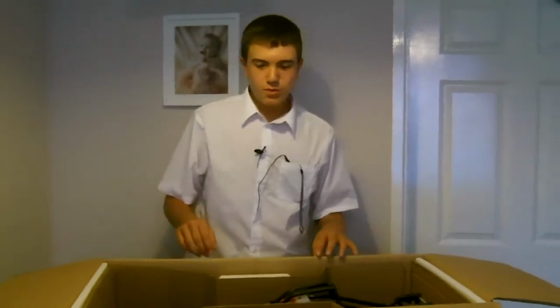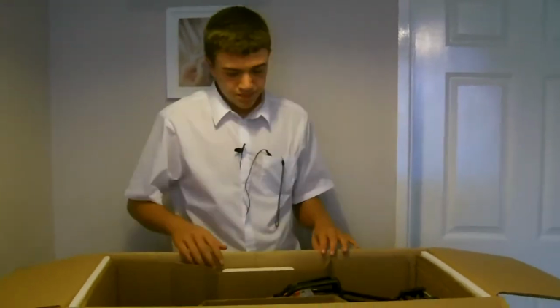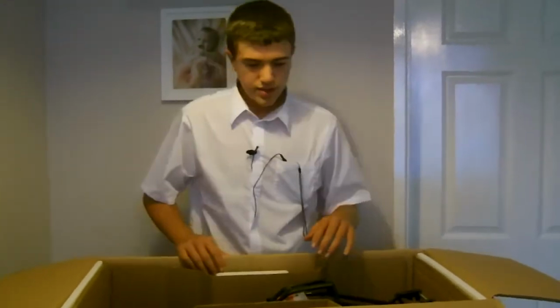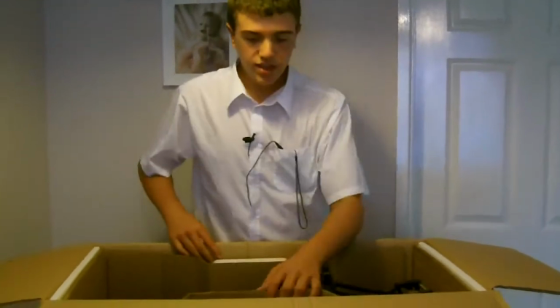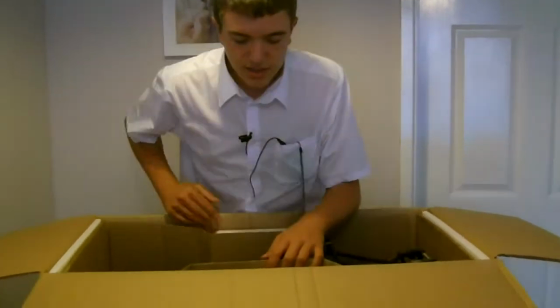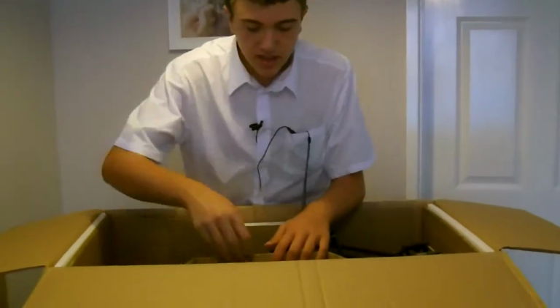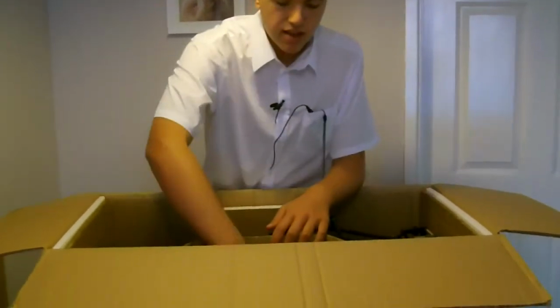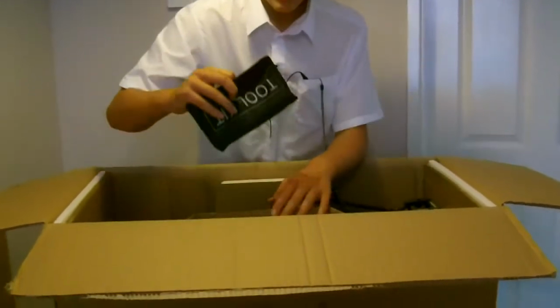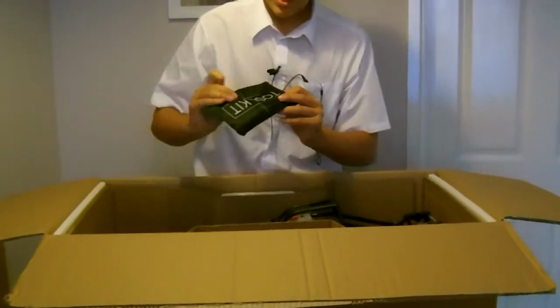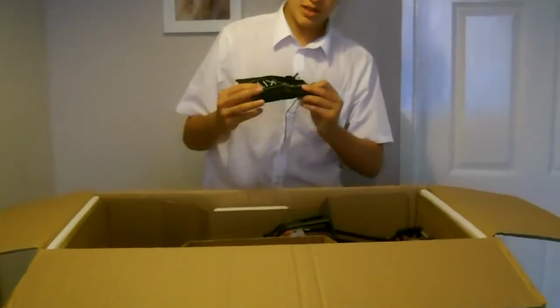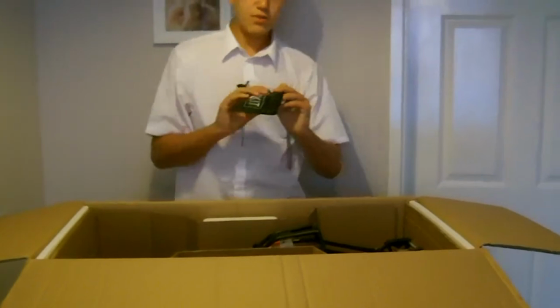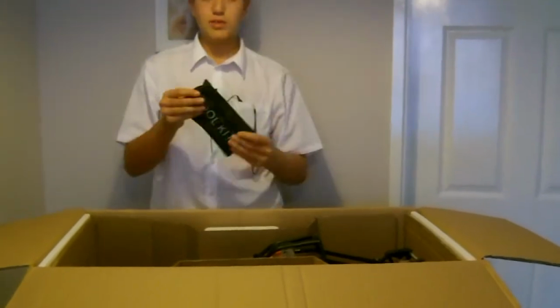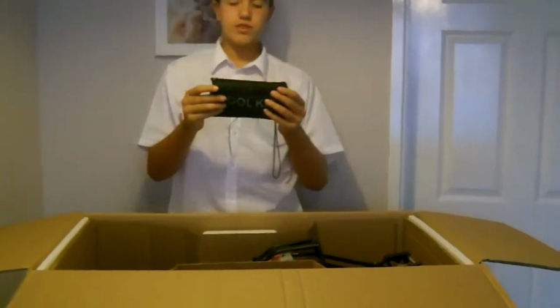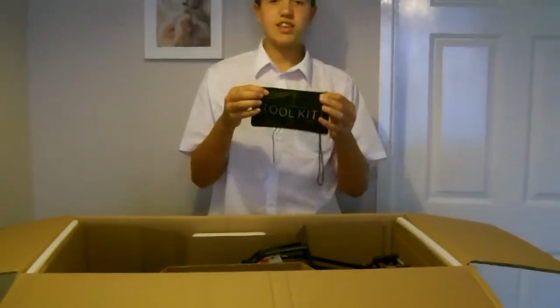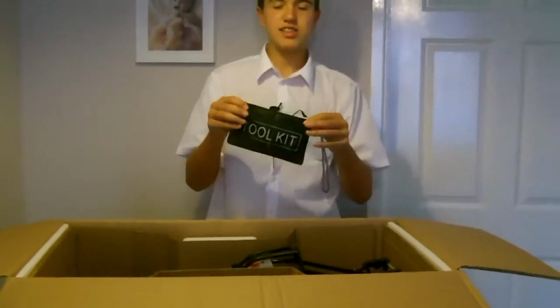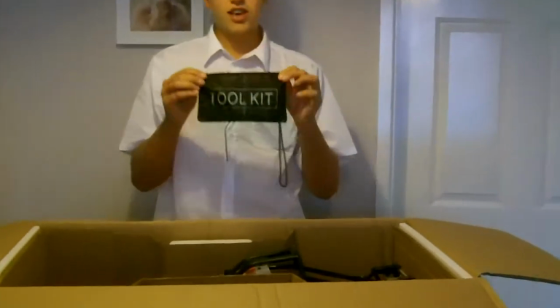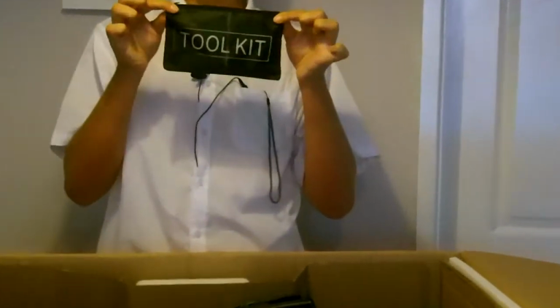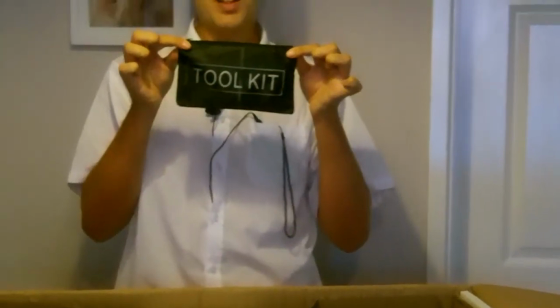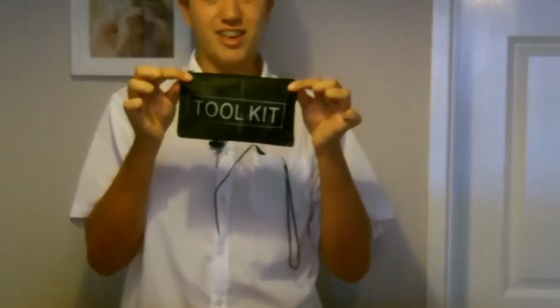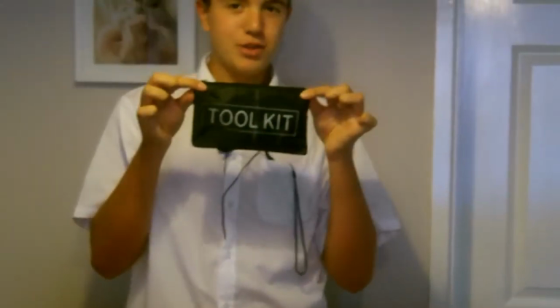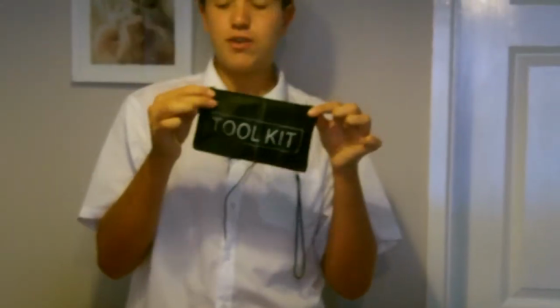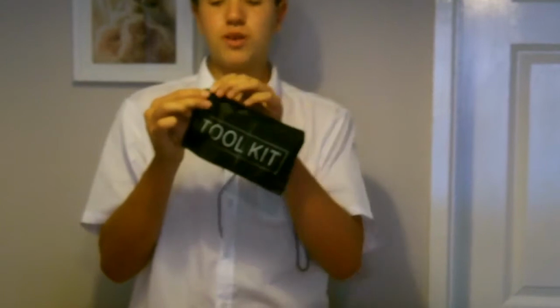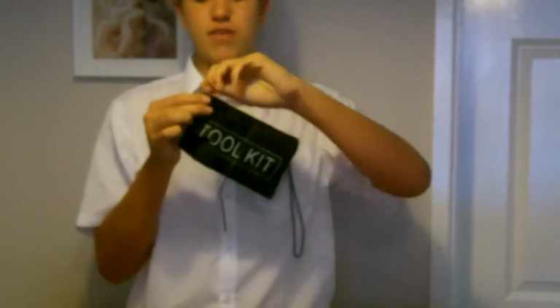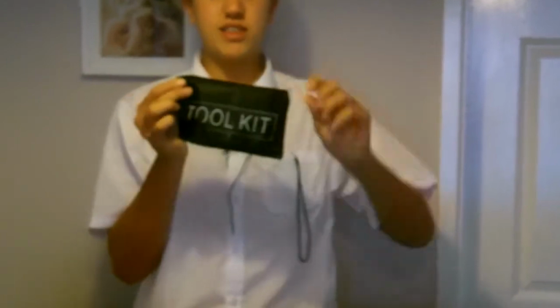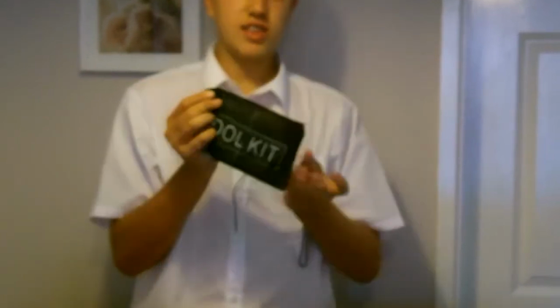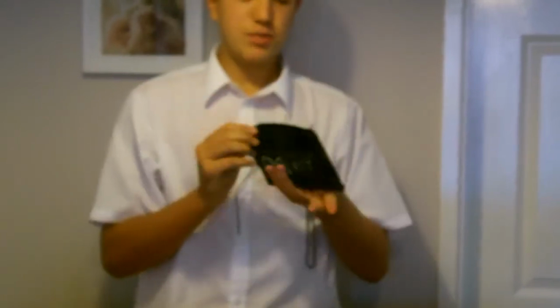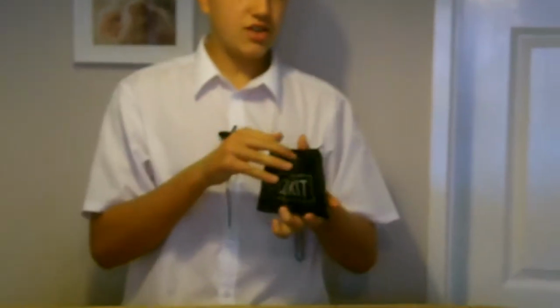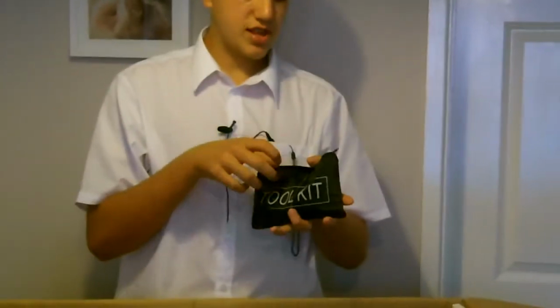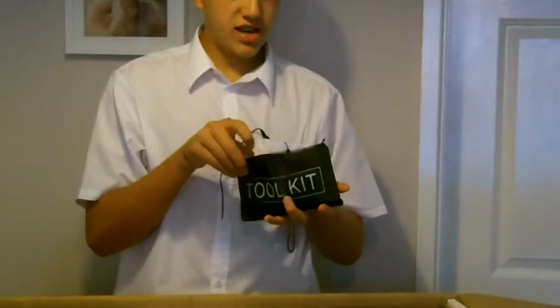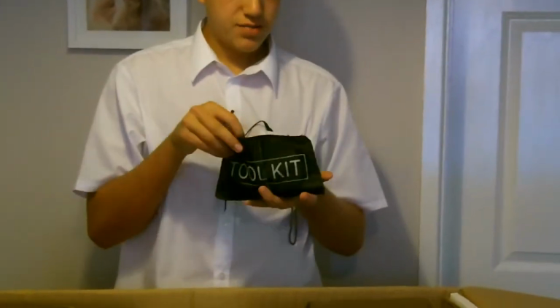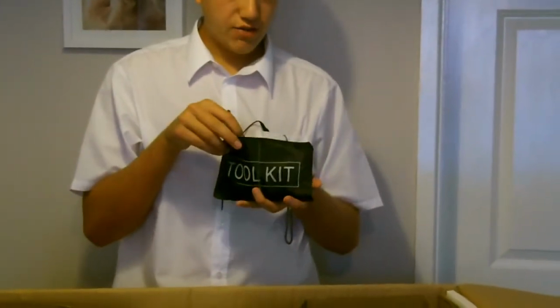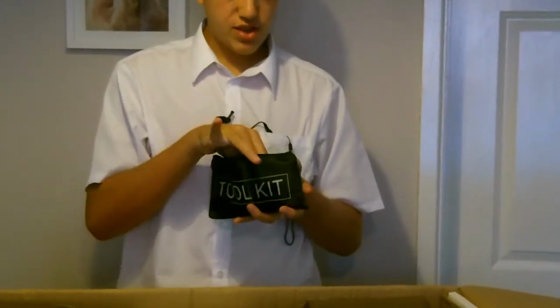Next thing is this here — I love the way it's labelled. On the side it says 'tool kit'. So we've got a little tool kit here for the maintenance. Let me take a look to see what's inside — I haven't done so yet.